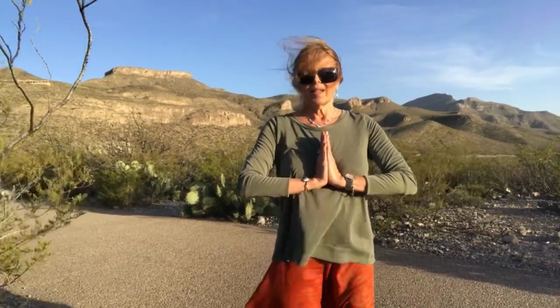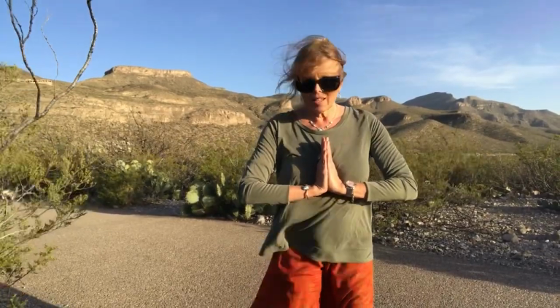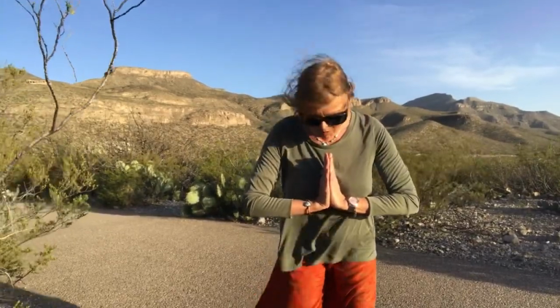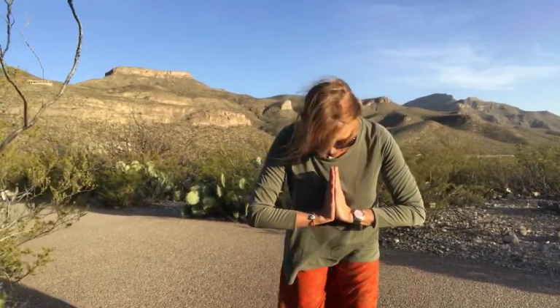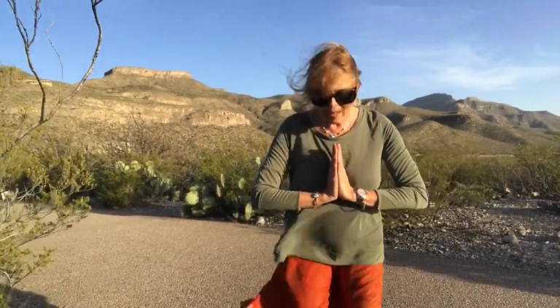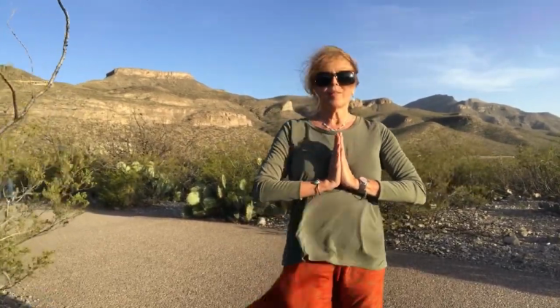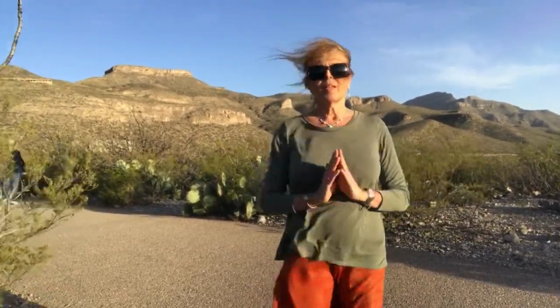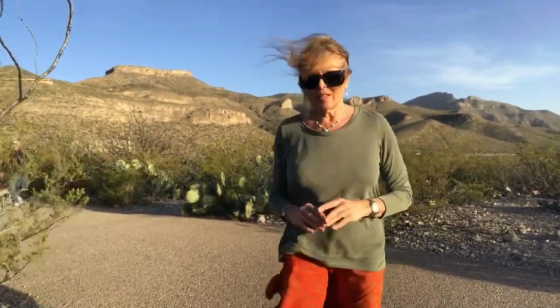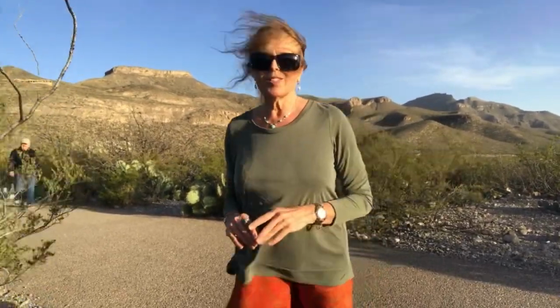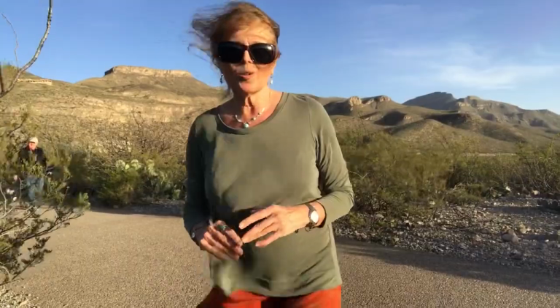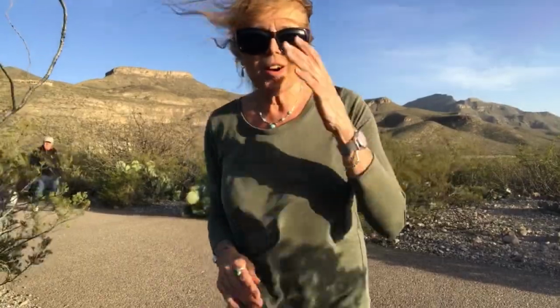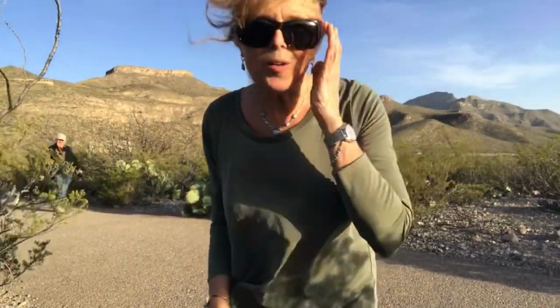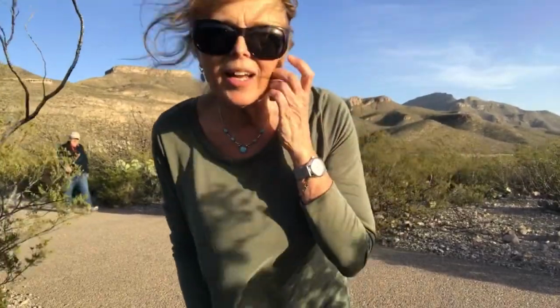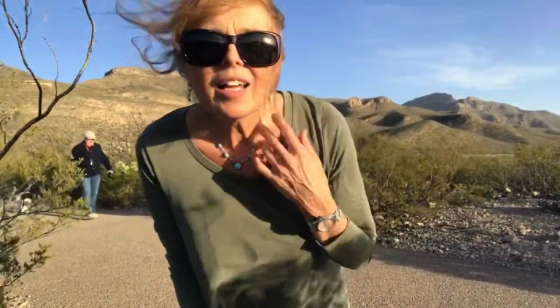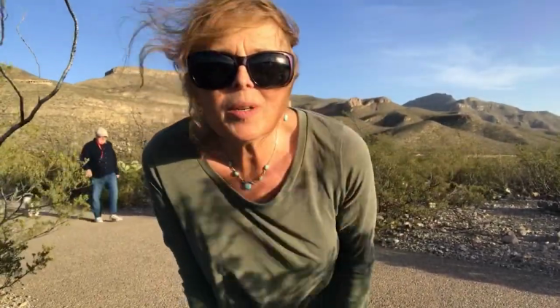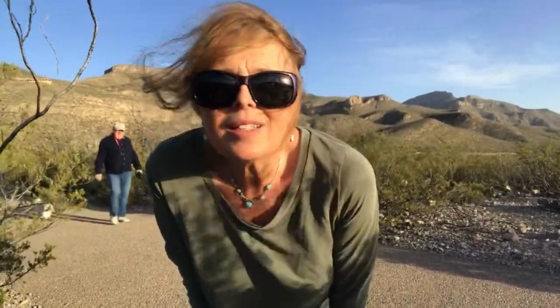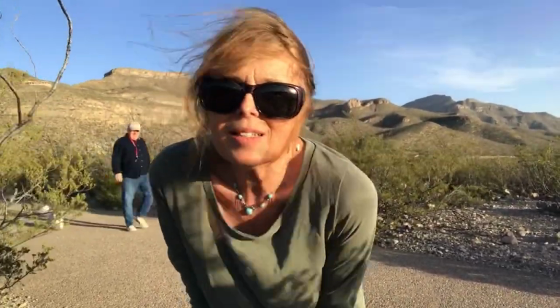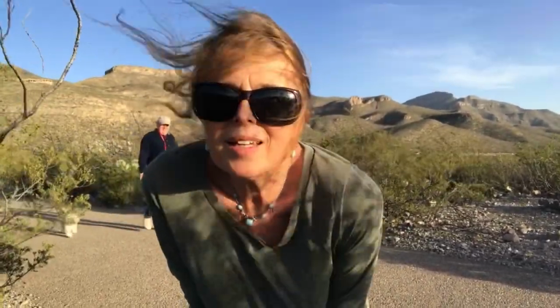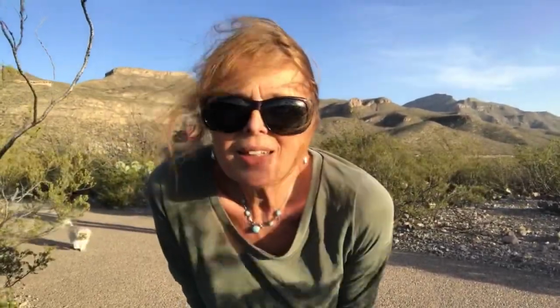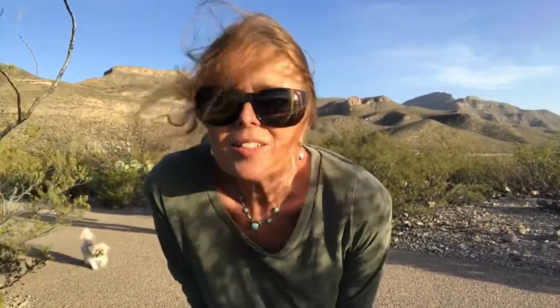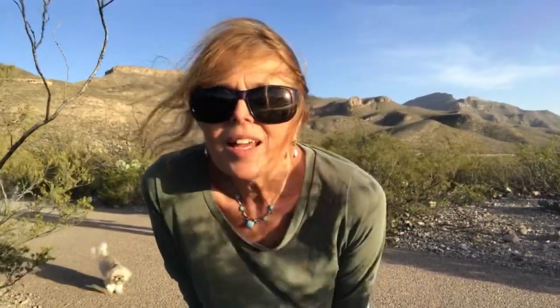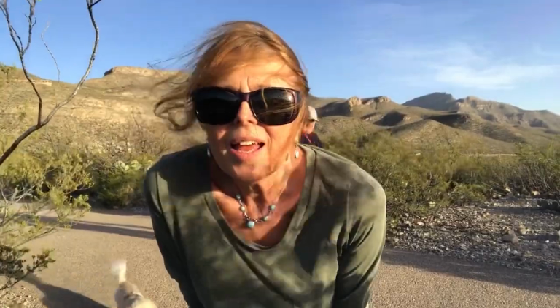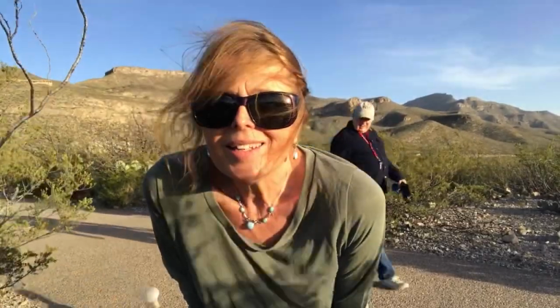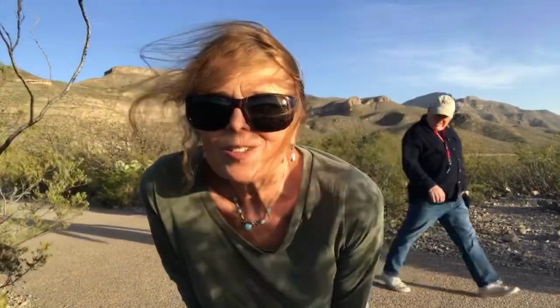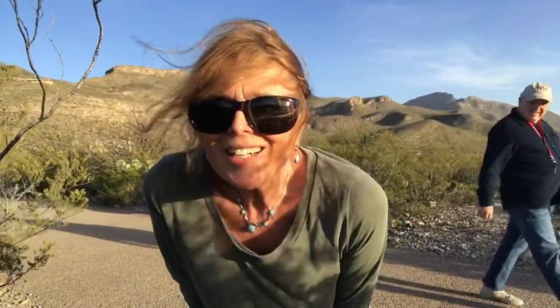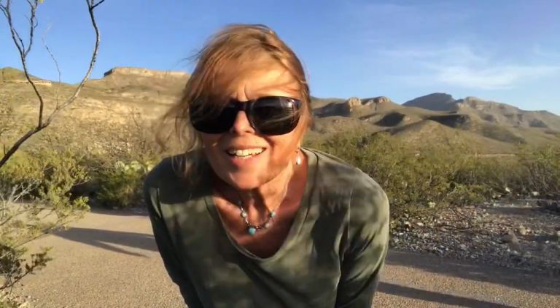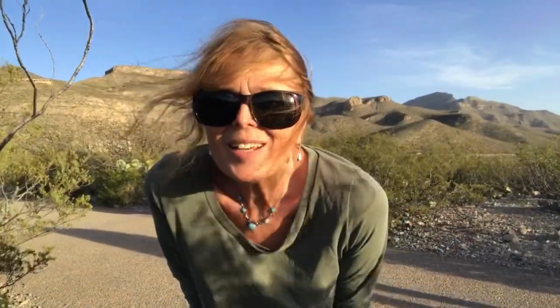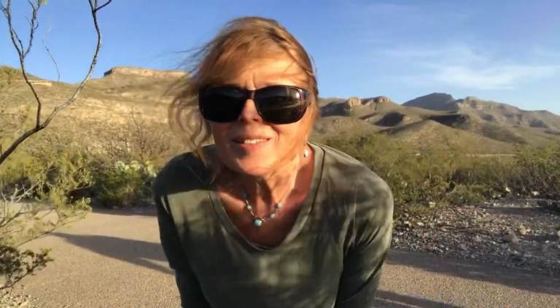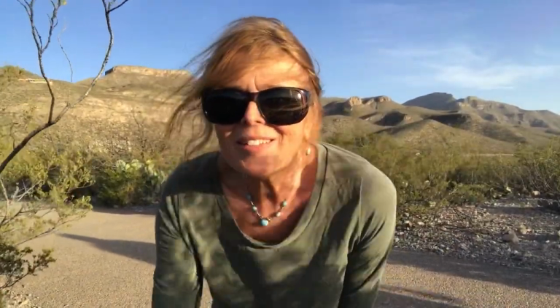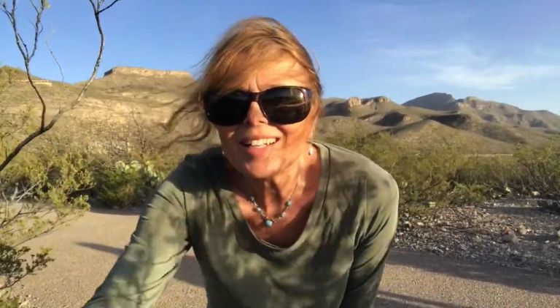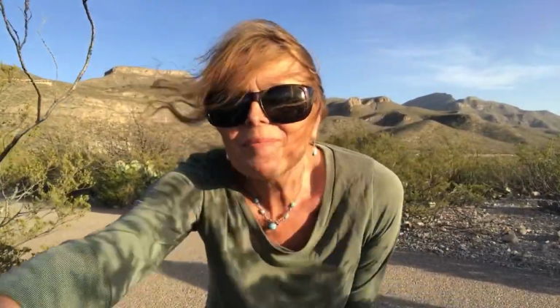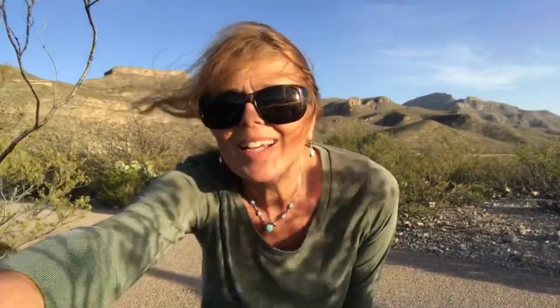Thank you for participating in this morning heart yoga, in the wind, in the sunset, in the day. Enjoy your Sunday and see you next Sunday. Bye bye.